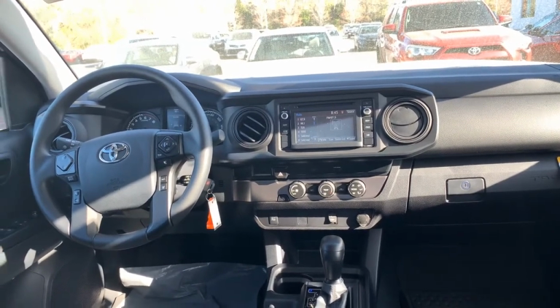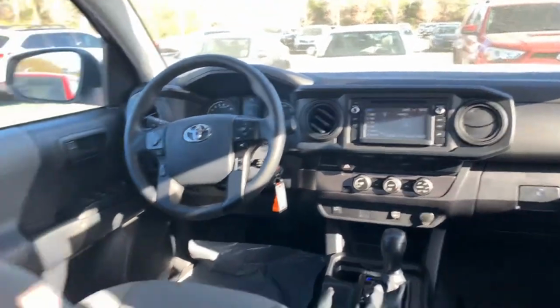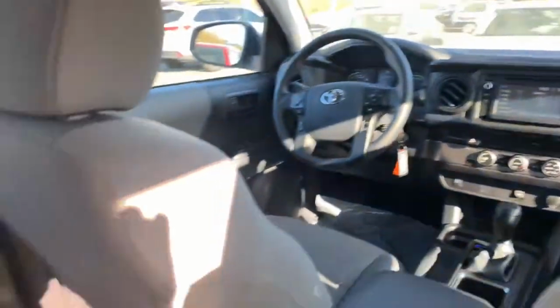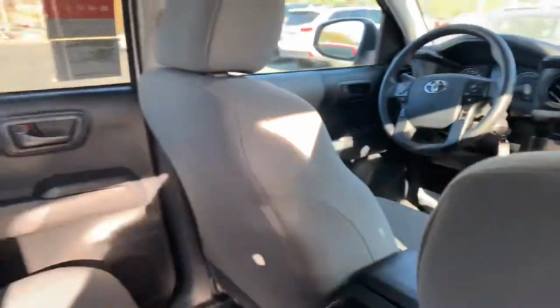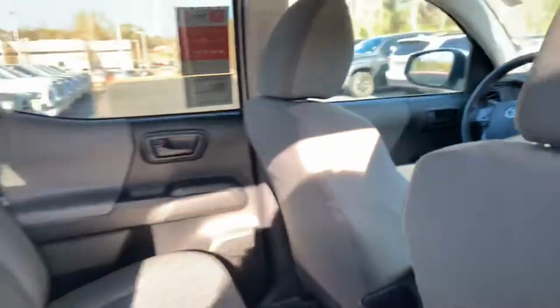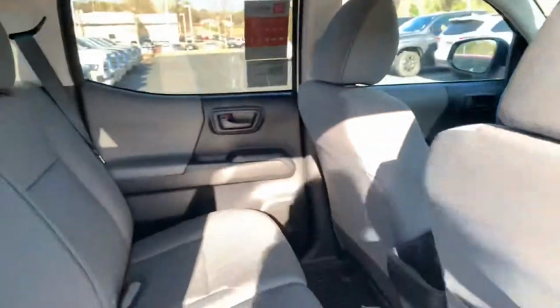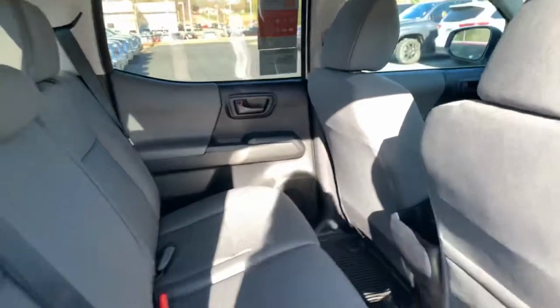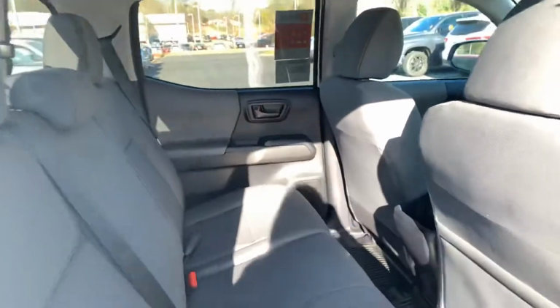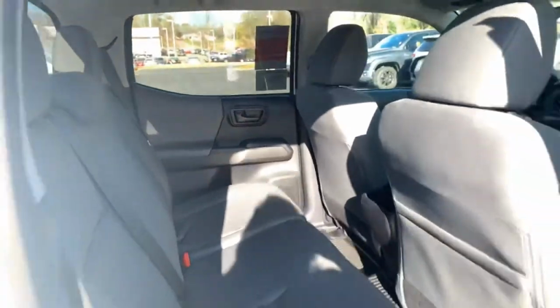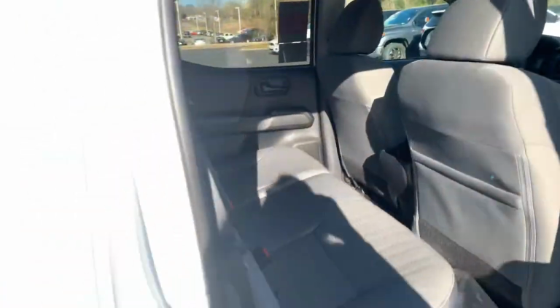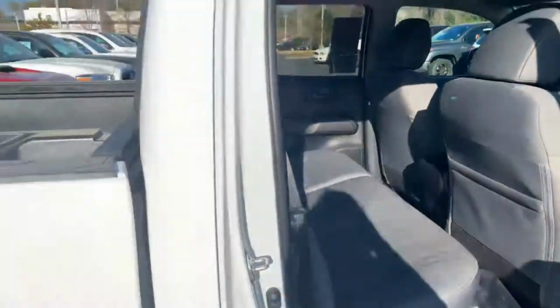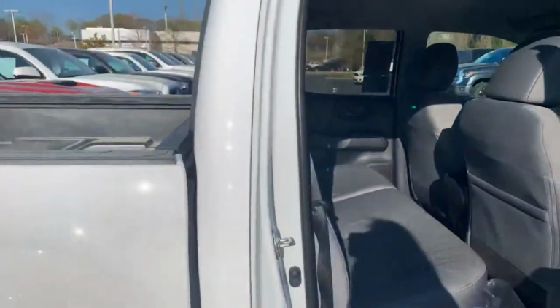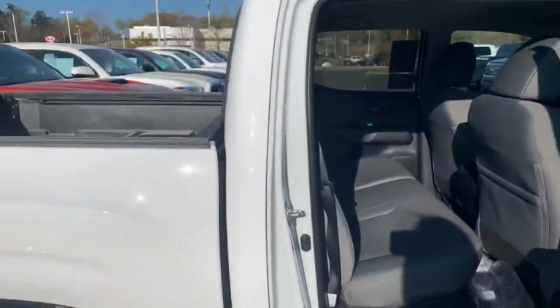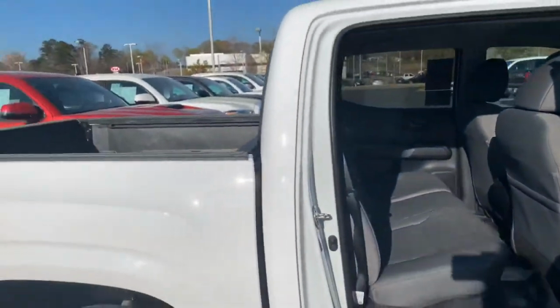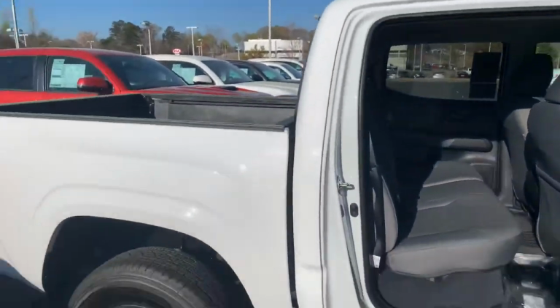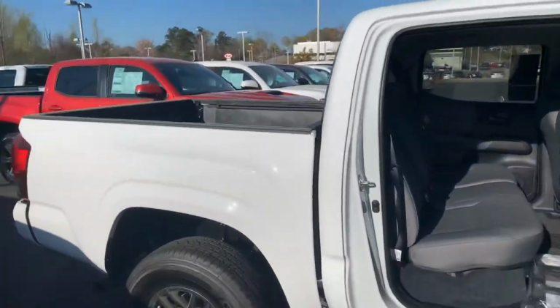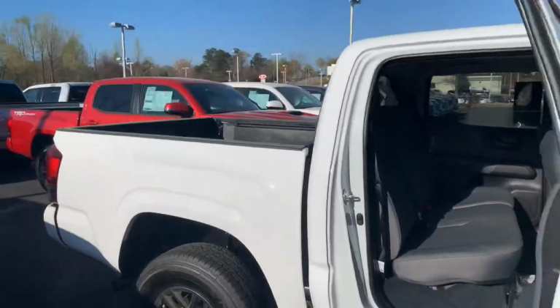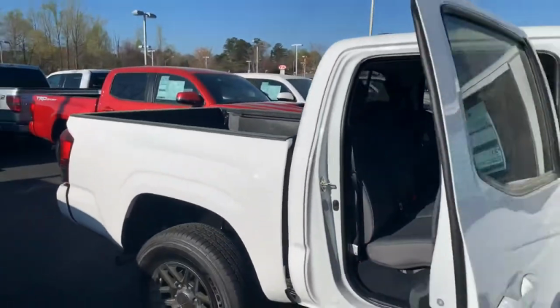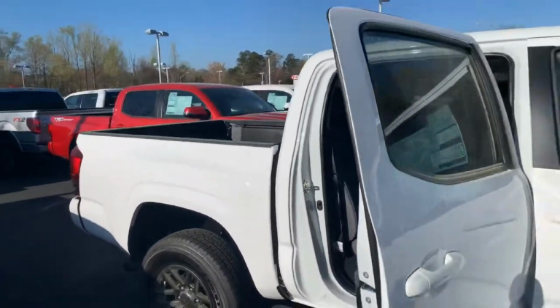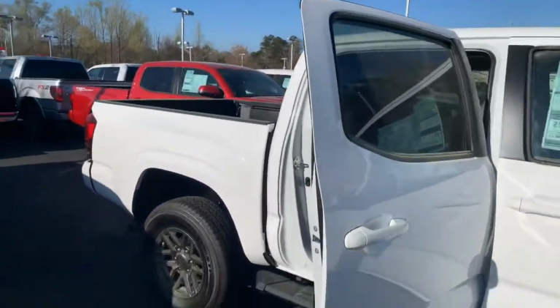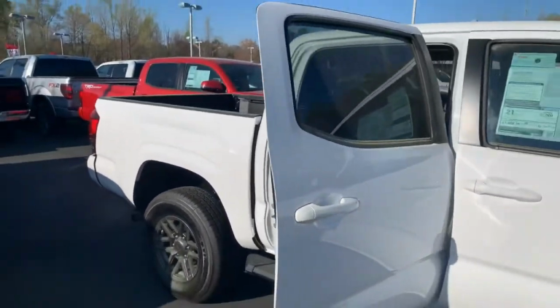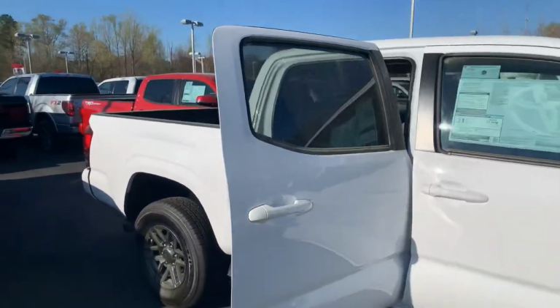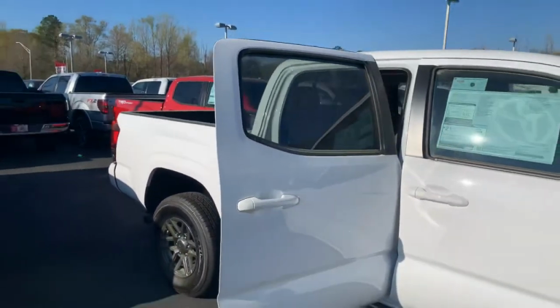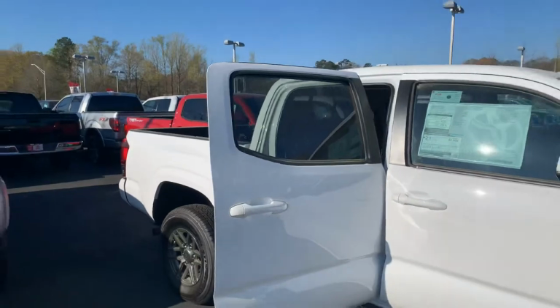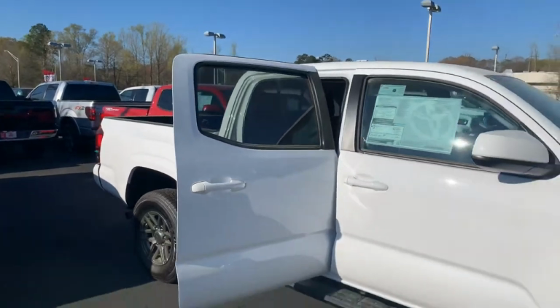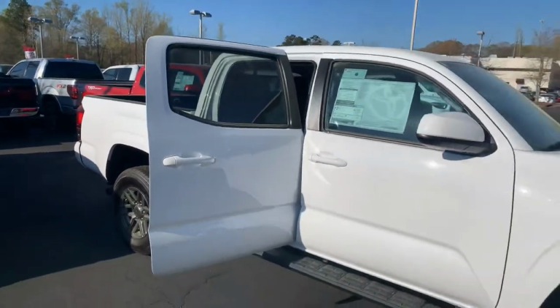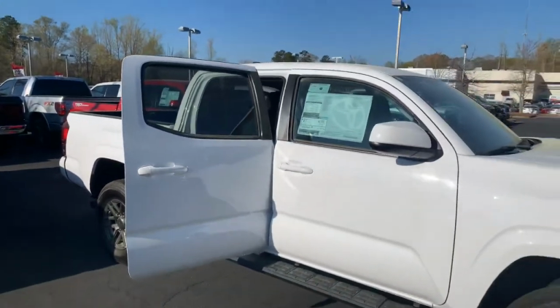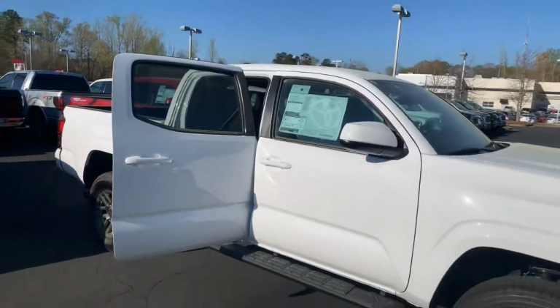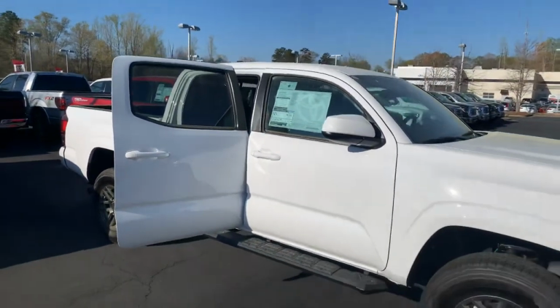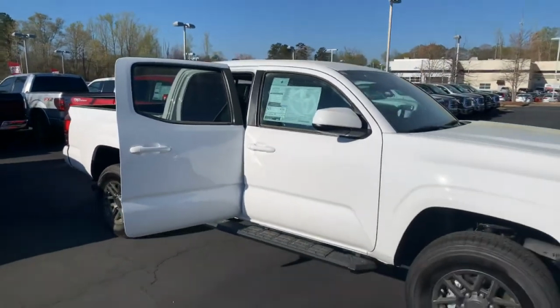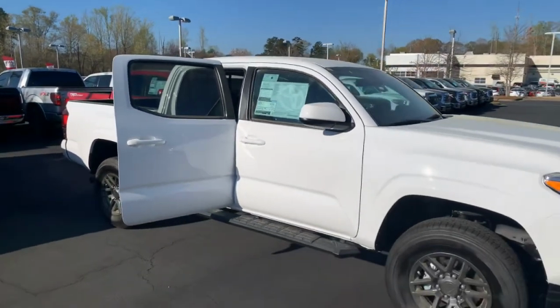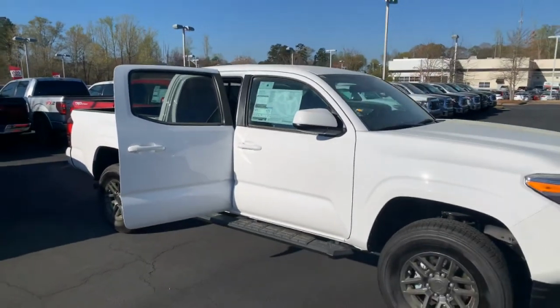You're also getting two years or 25,000 miles of prepaid maintenance from Toyota, utilized in our service department here at LaGrange Toyota. We'll also give you tires for life, and we have an awesome selection with some great incentives.